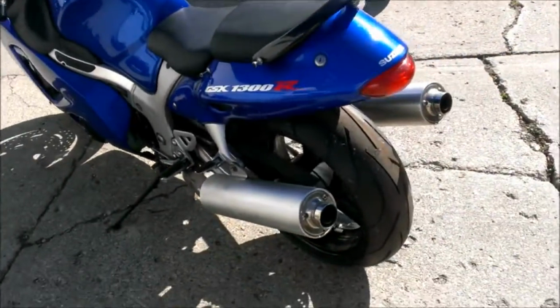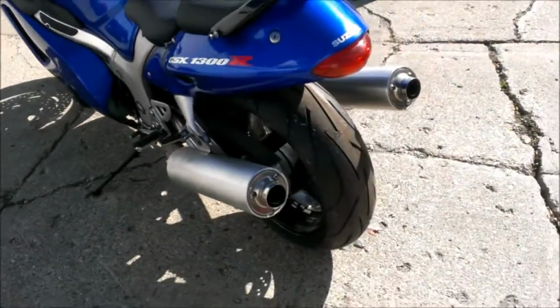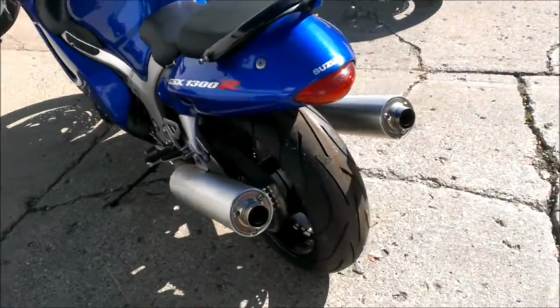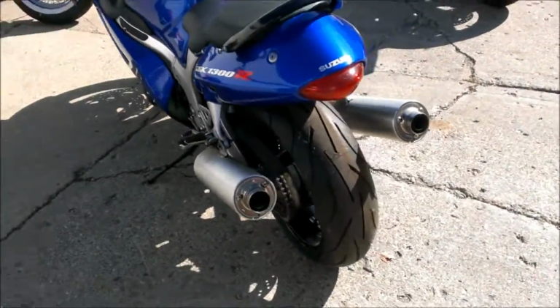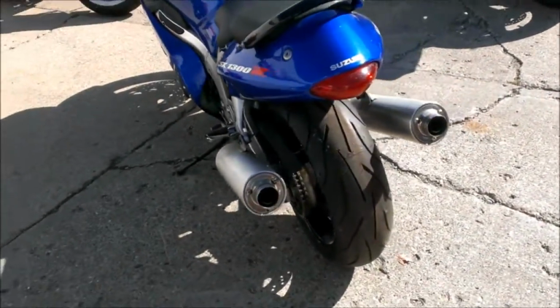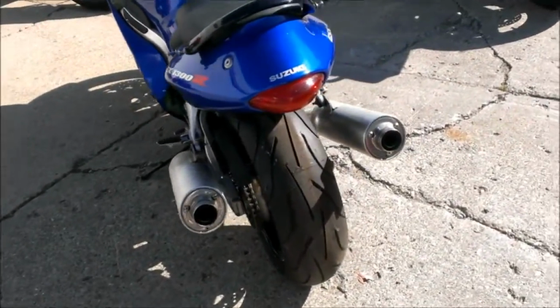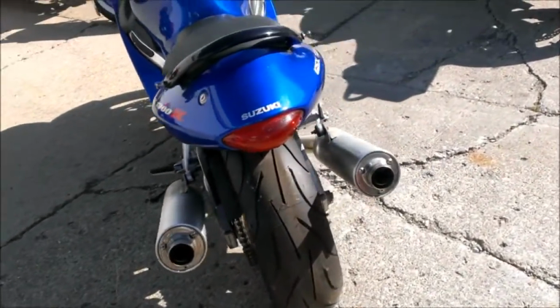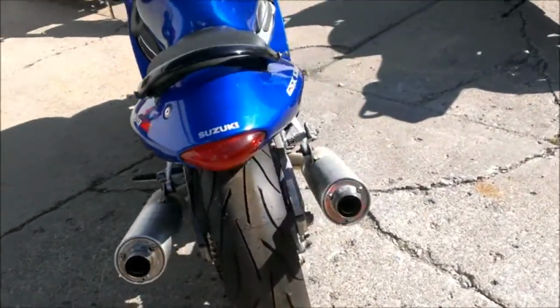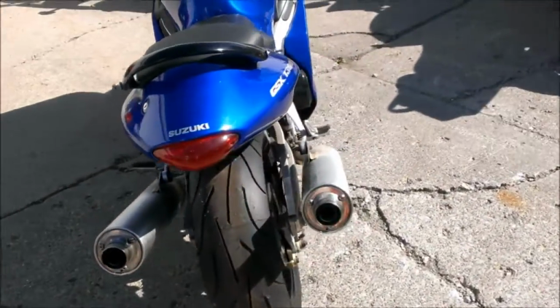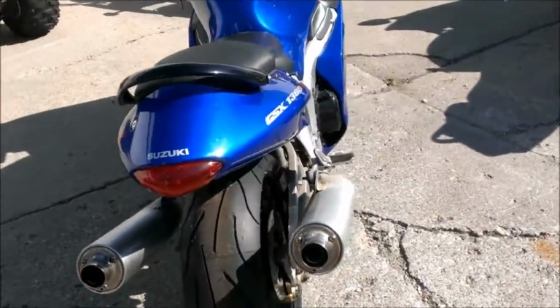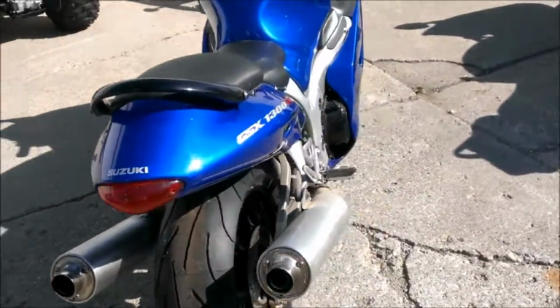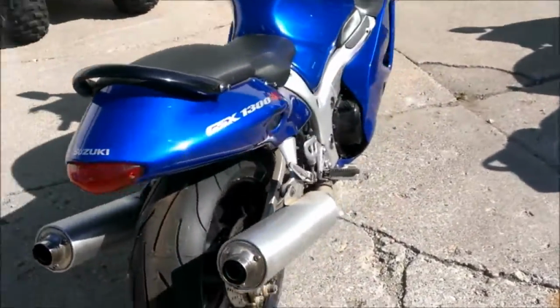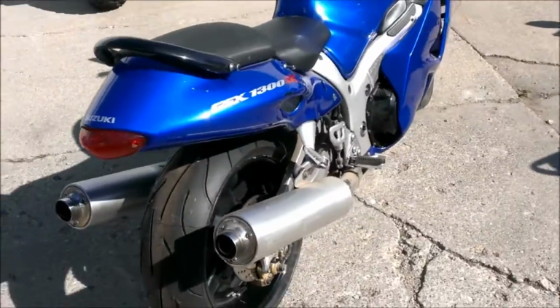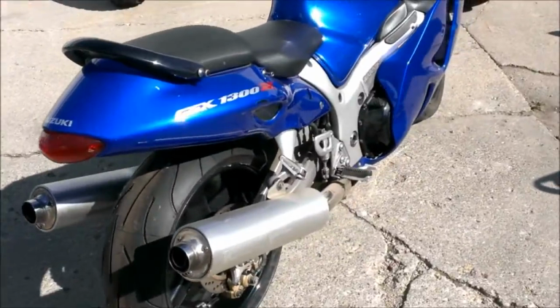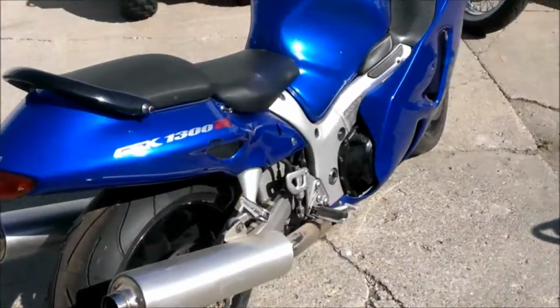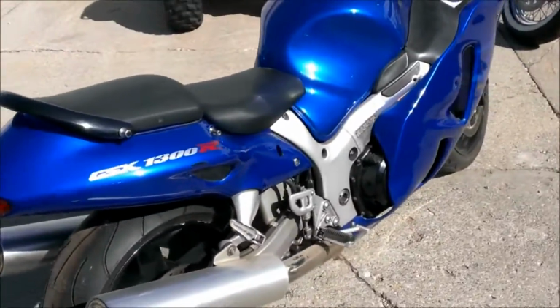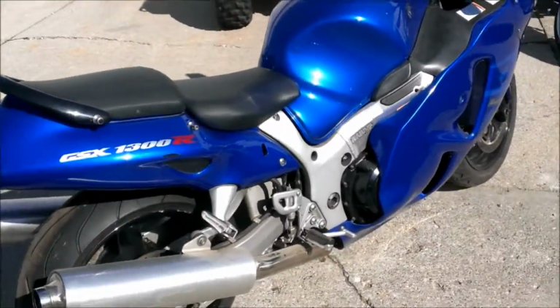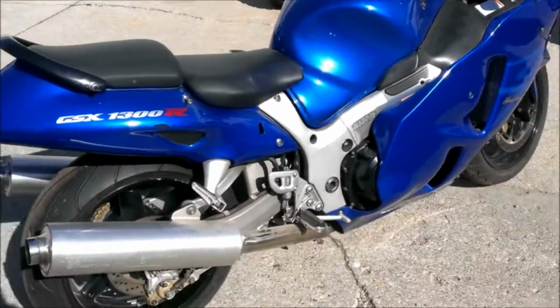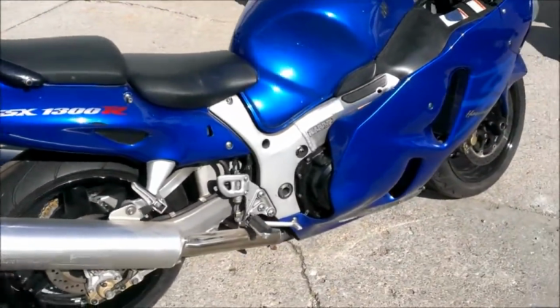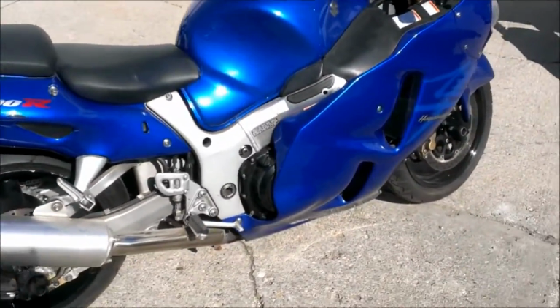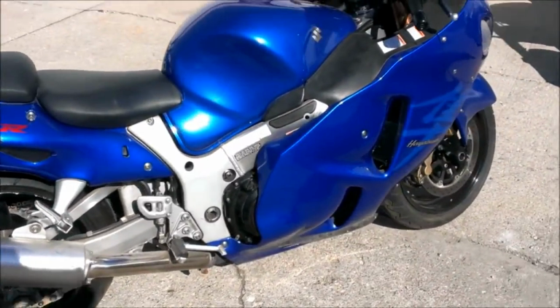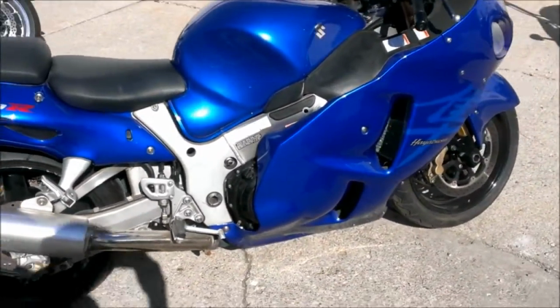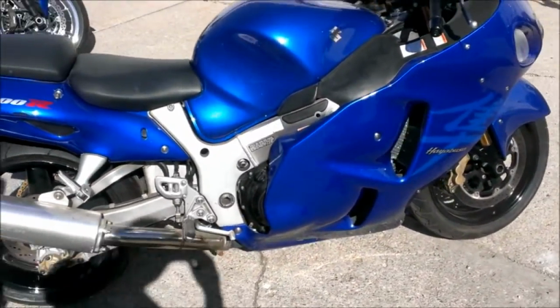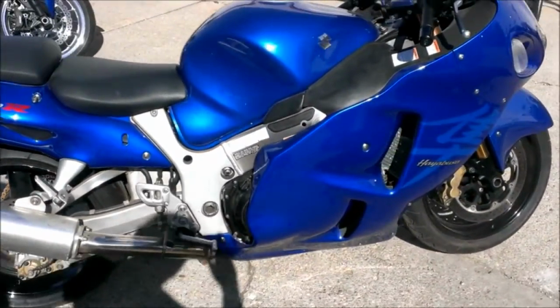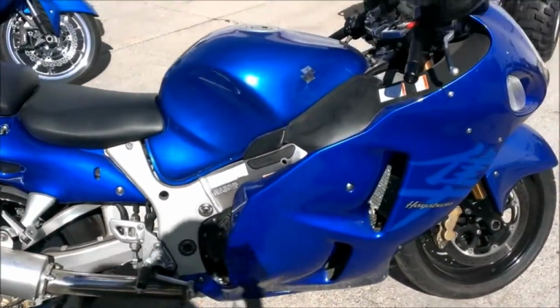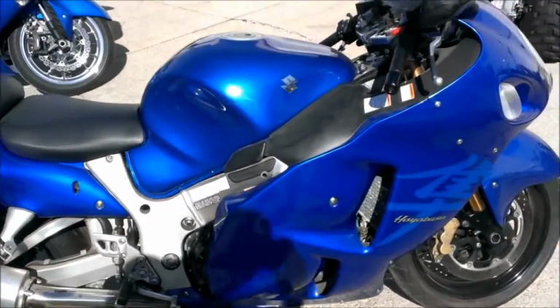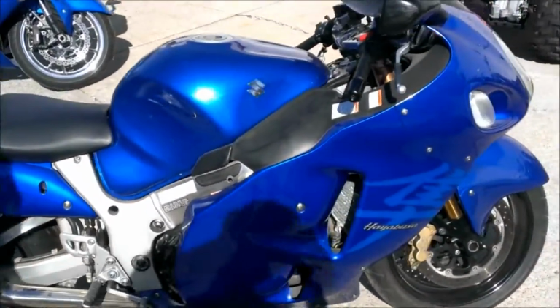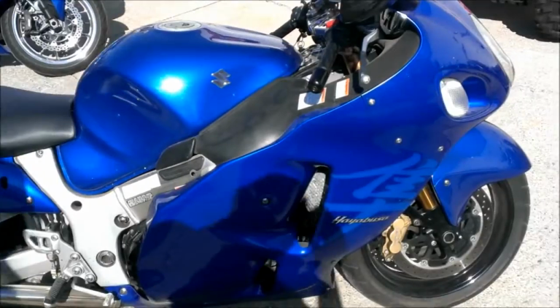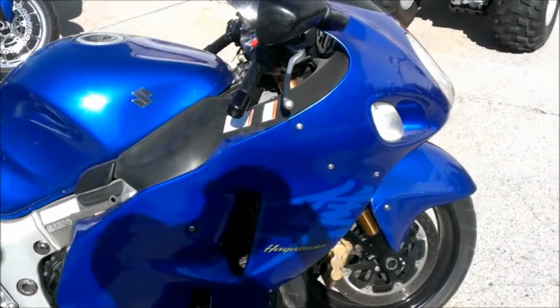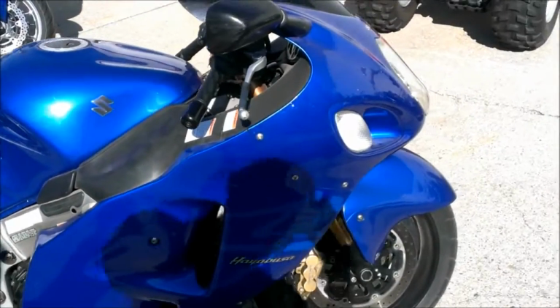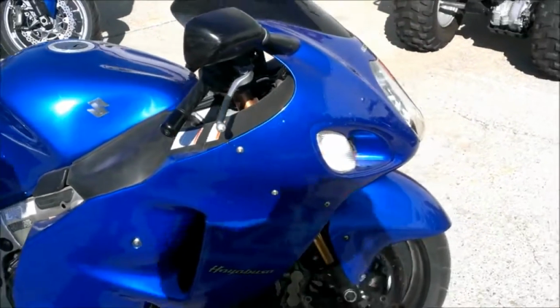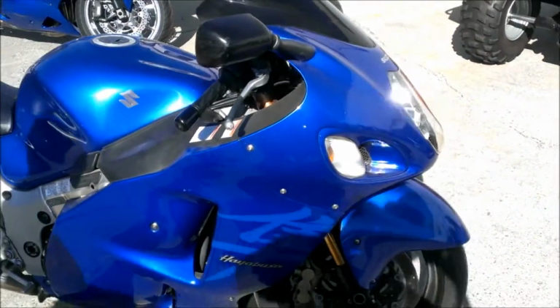Don't miss this super clean Busa for only $69.99, and visit our website ApprovalPowerSports.com to view the 400 plus used bikes we have in stock.